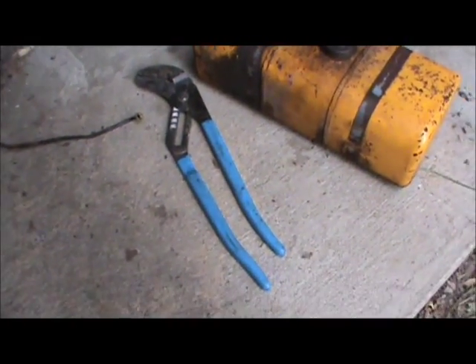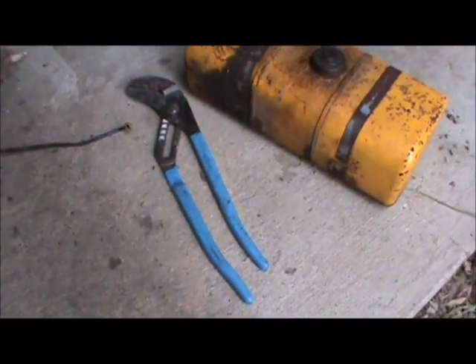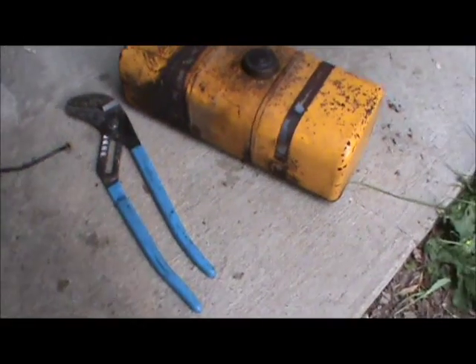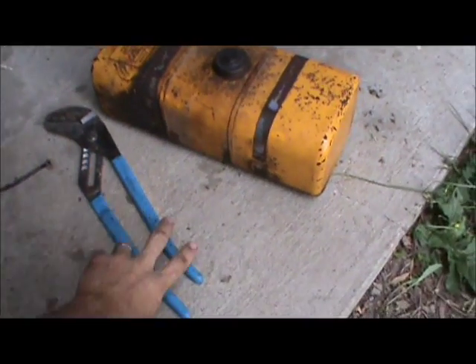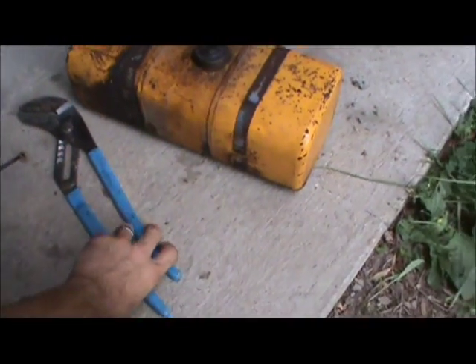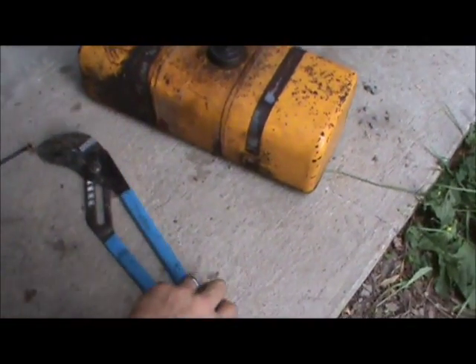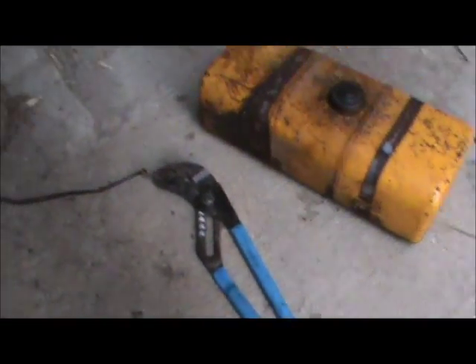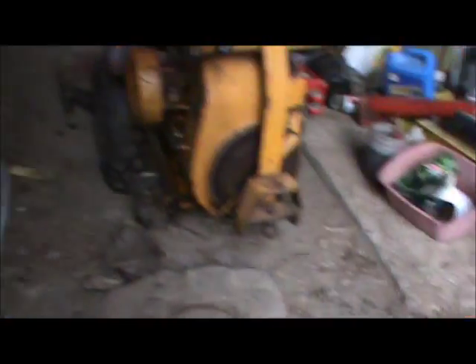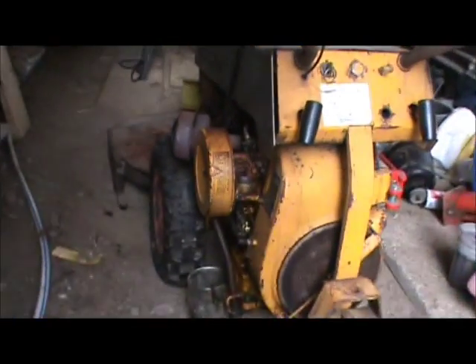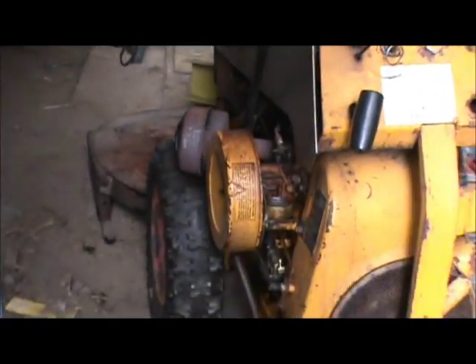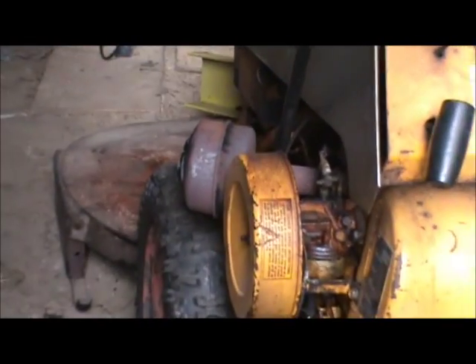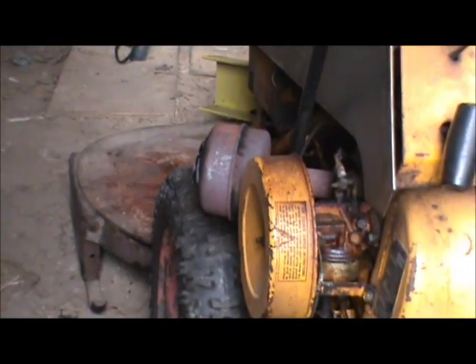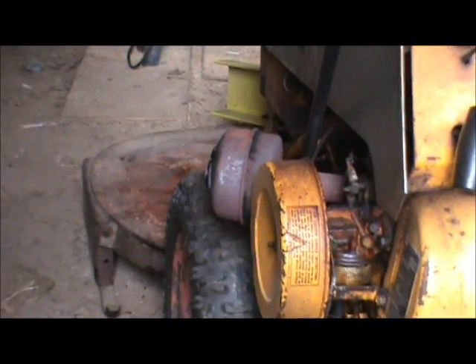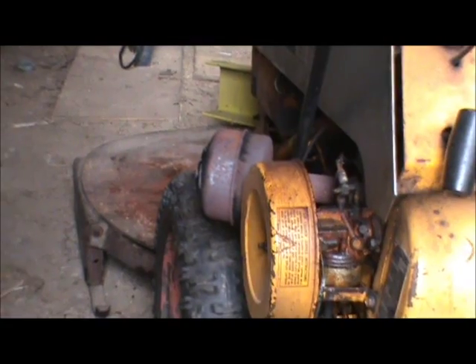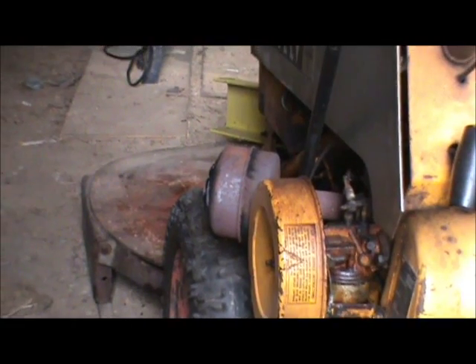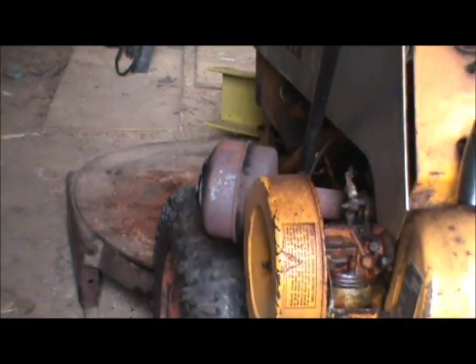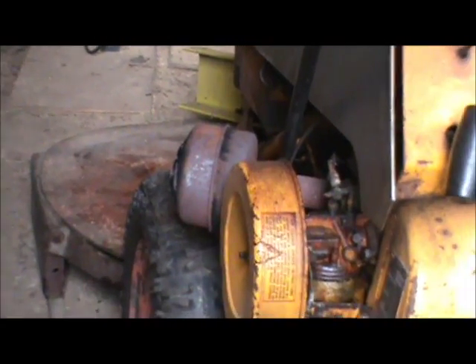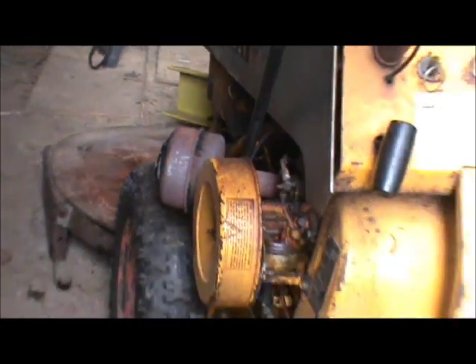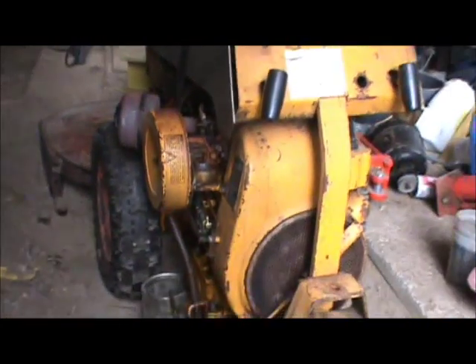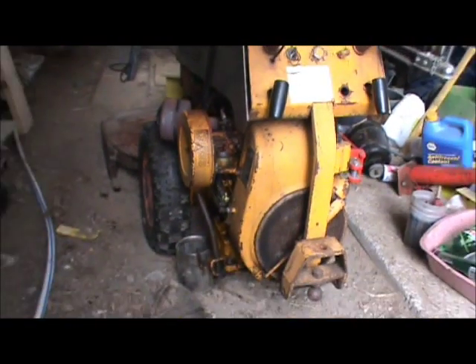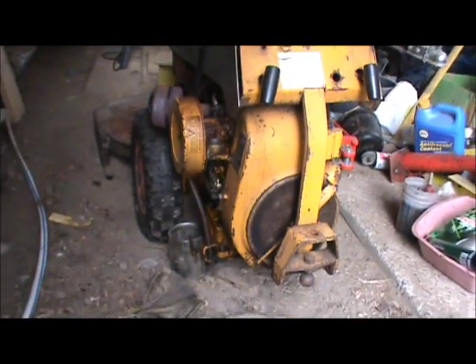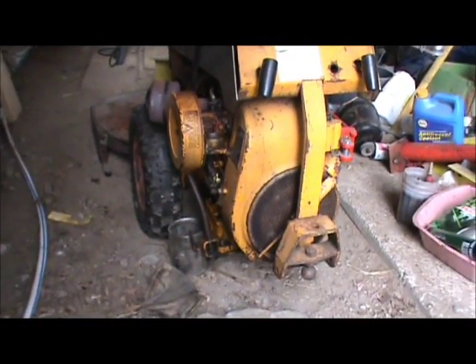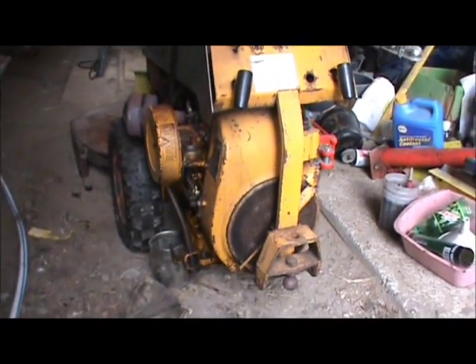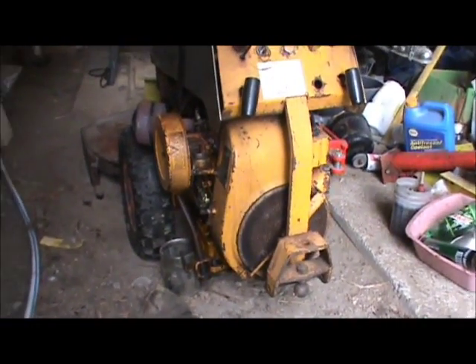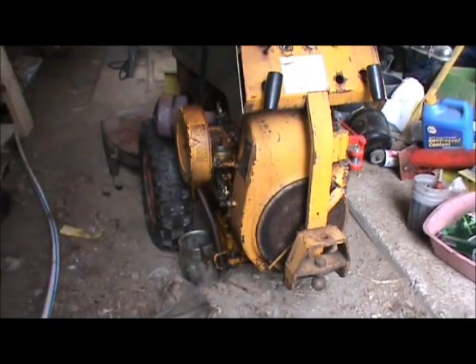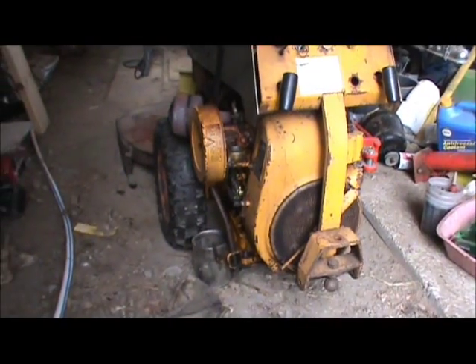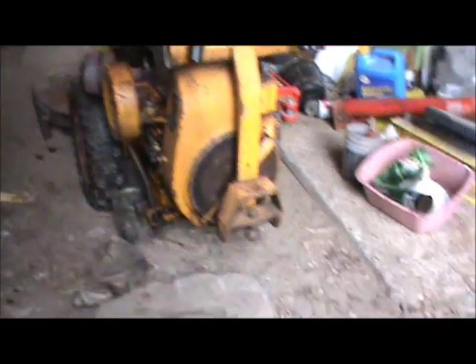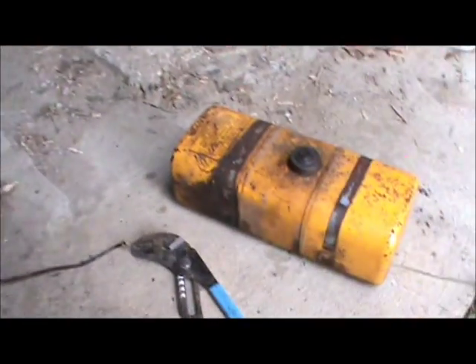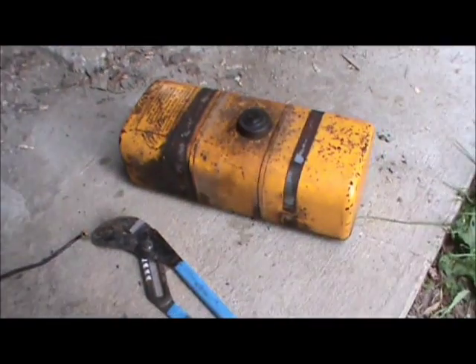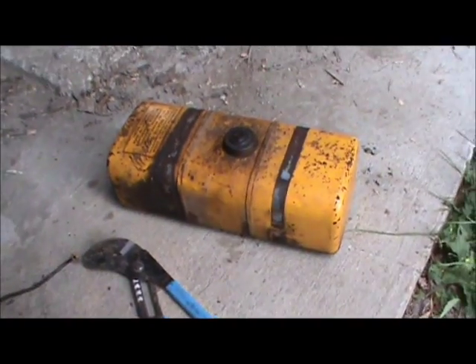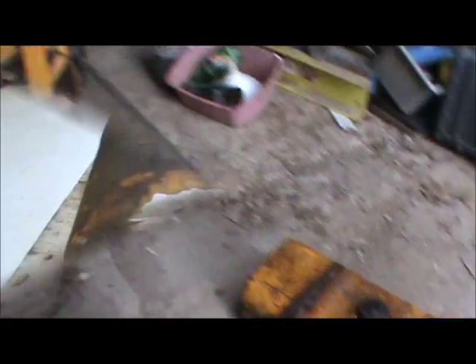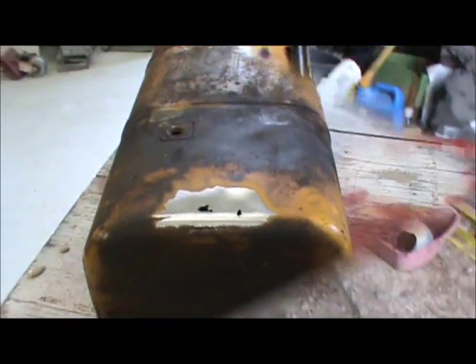I've got my big old channel locks here. I'm going to try to get this muffler off. I need to change that too. But that's just what I've been up to. I'll probably show you what I do to fix this tank.